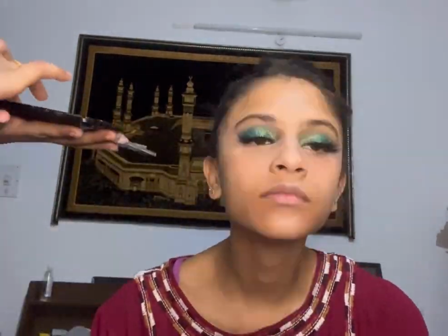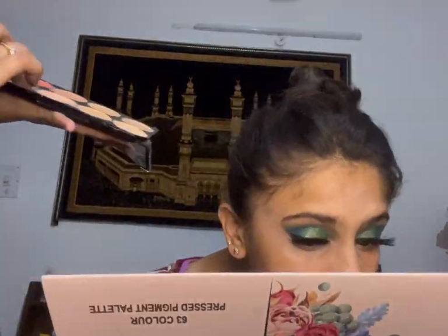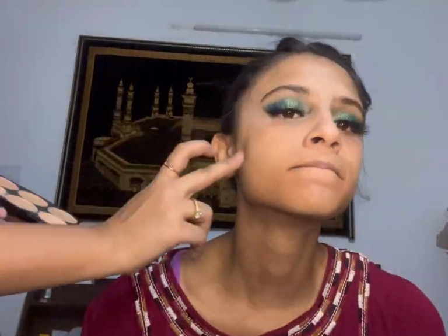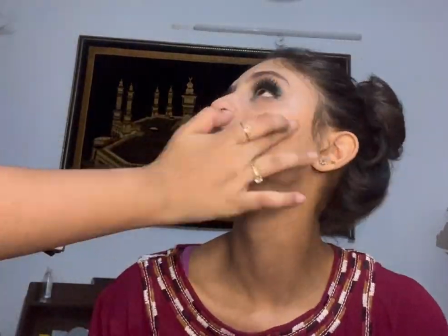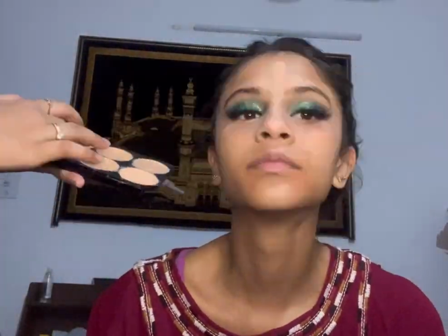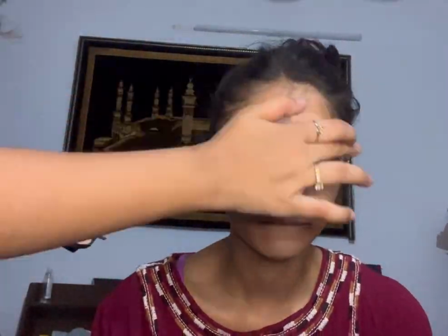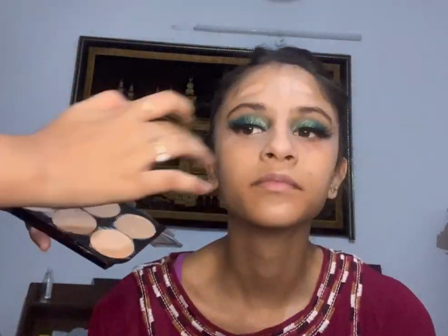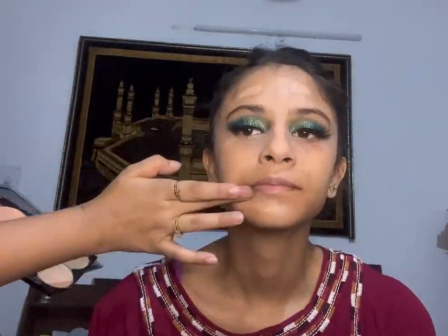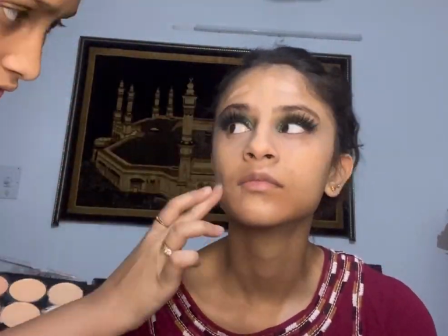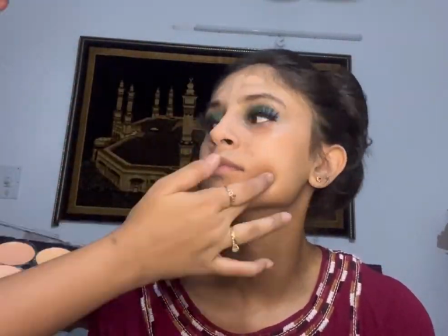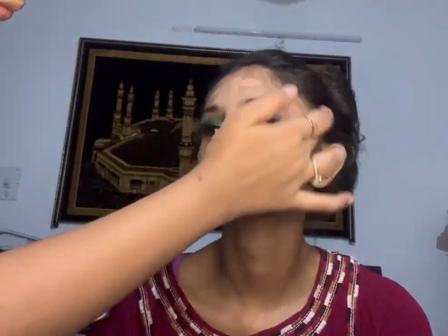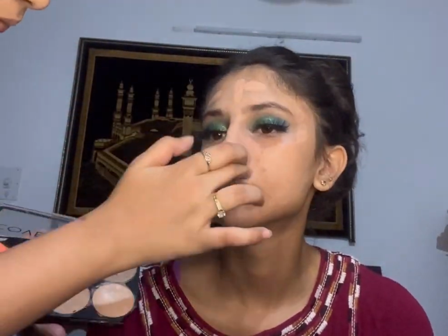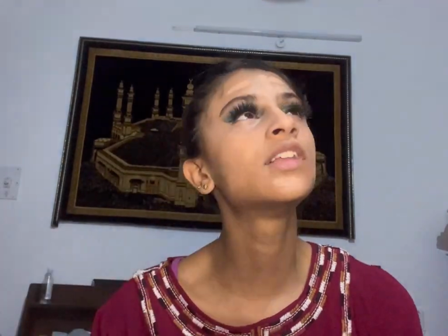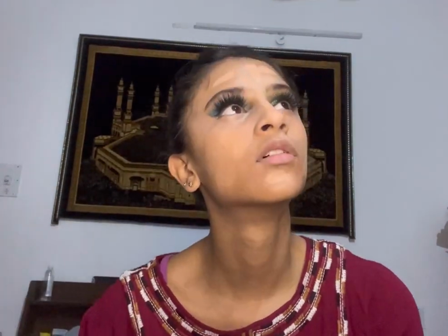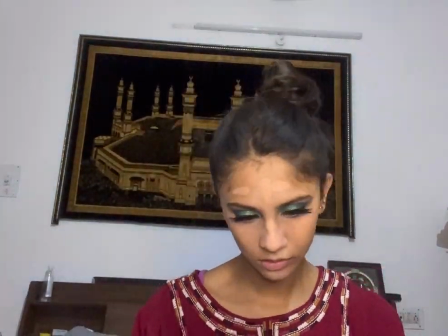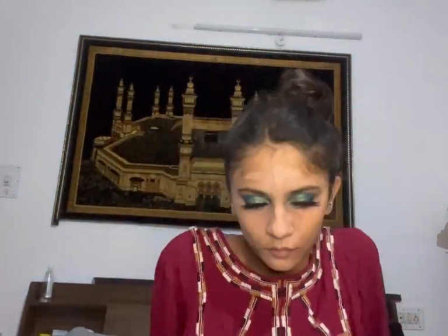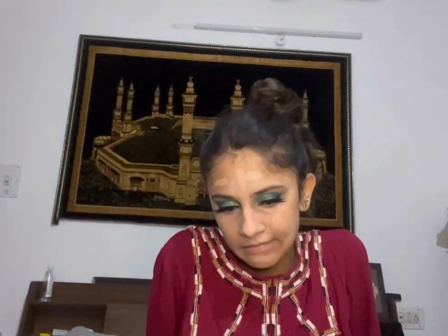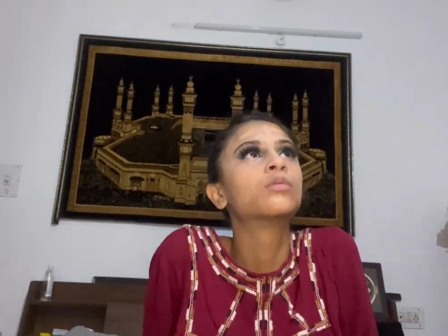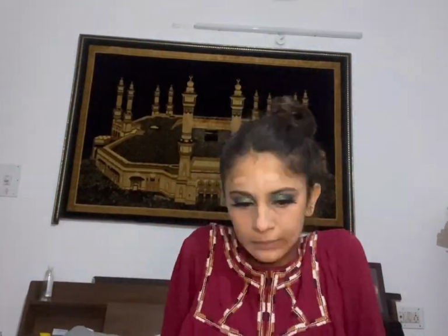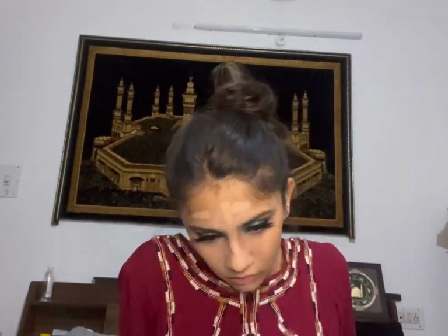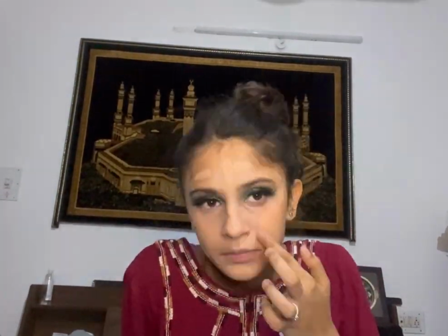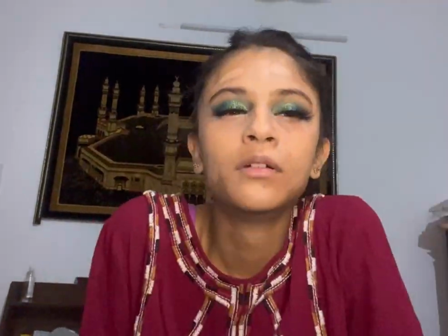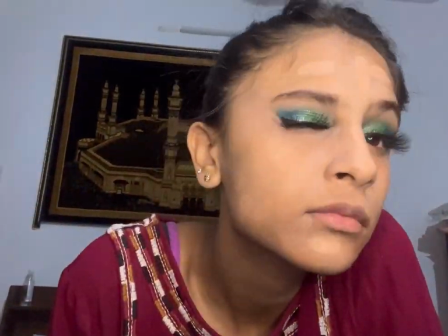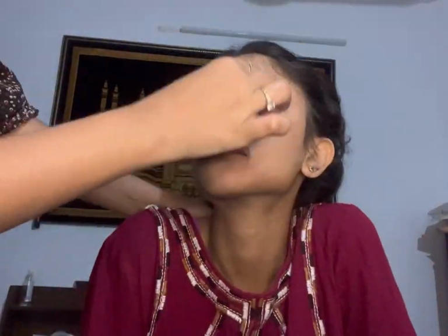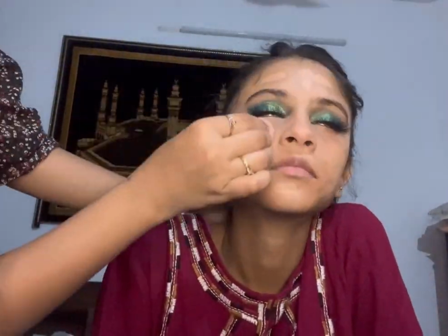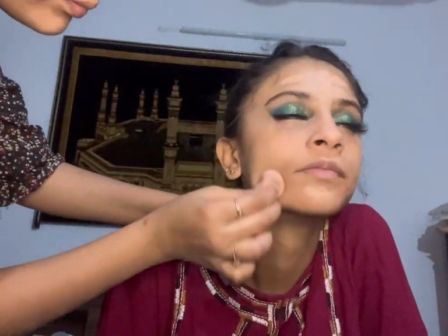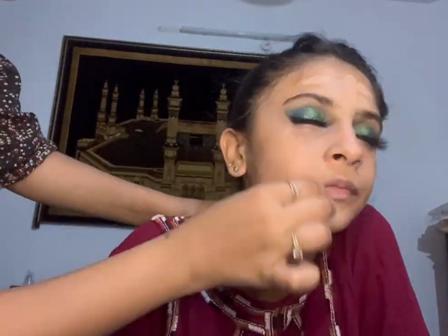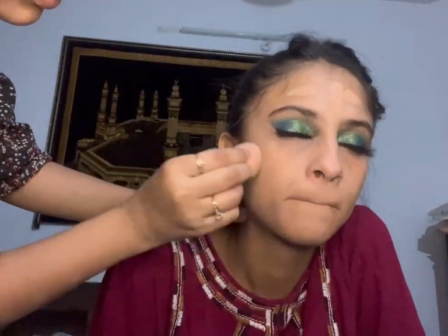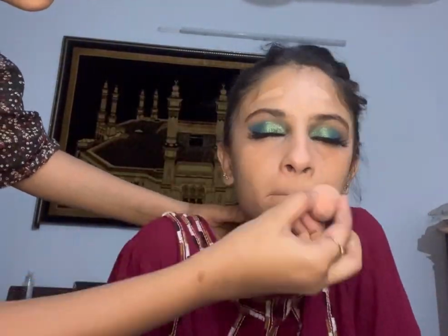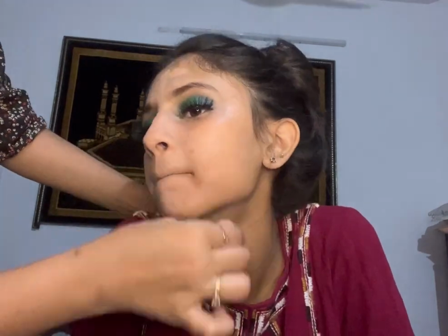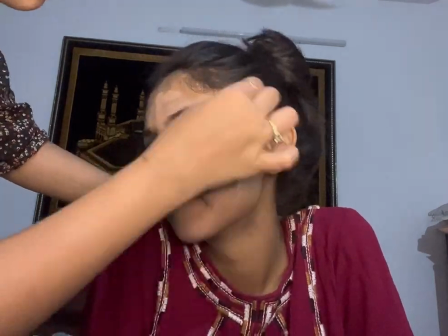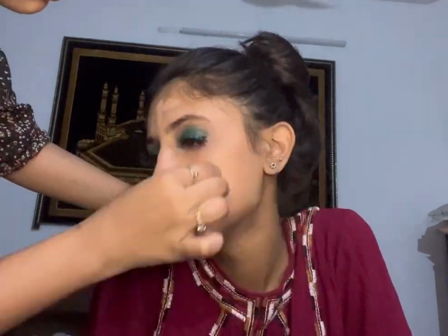Now I'm going to take her shade of foundation from the Cover Studio palette and blend it in with the beauty blender.